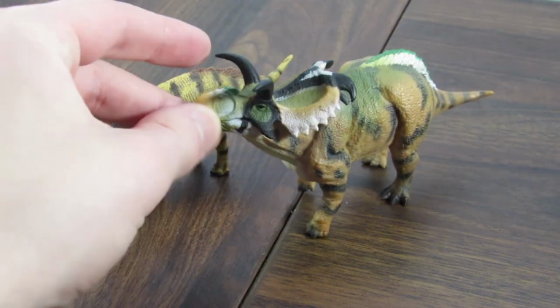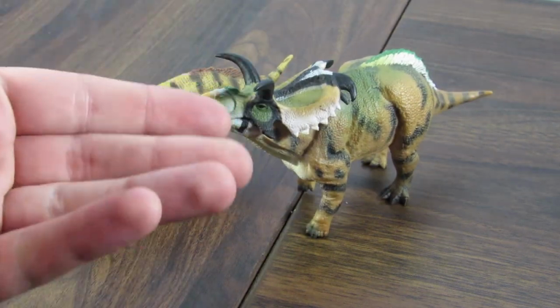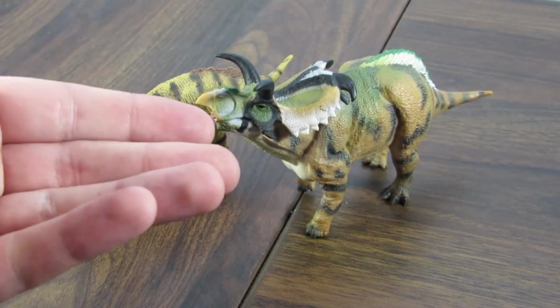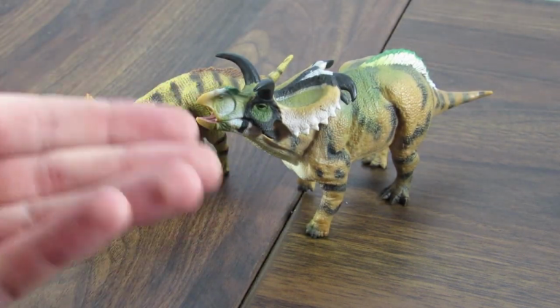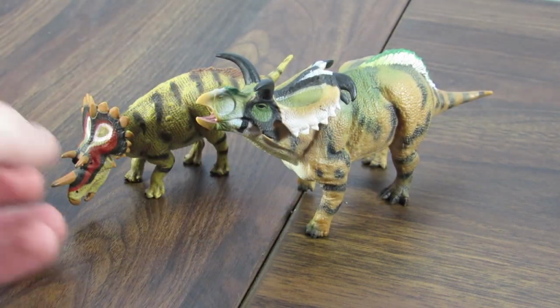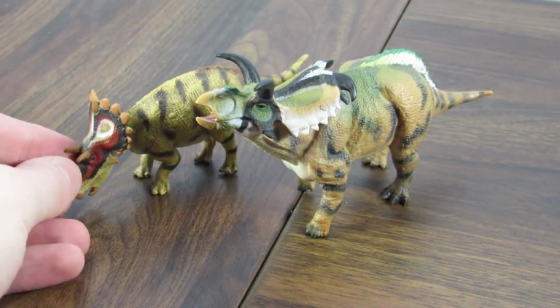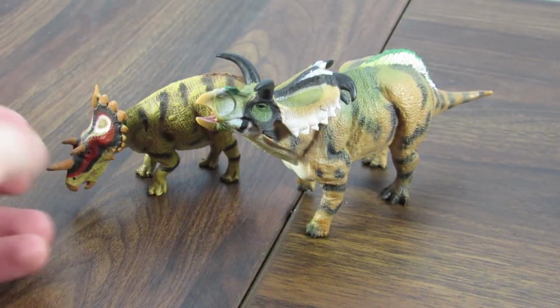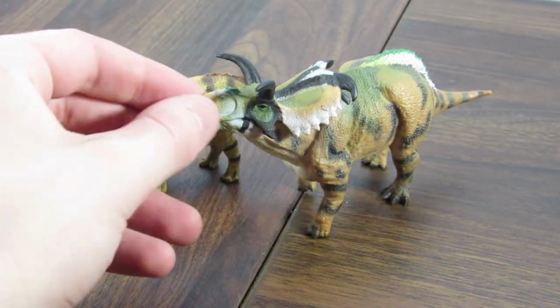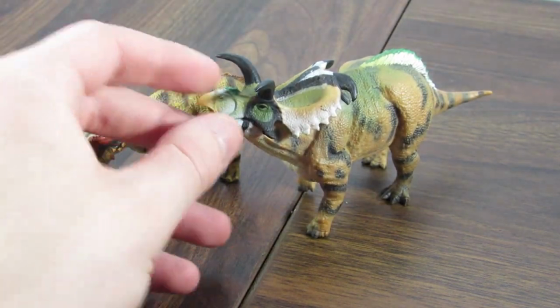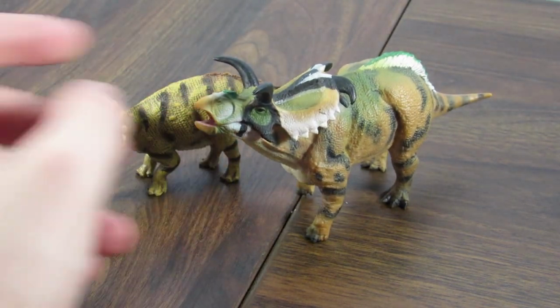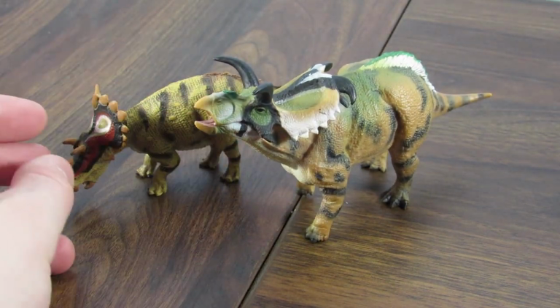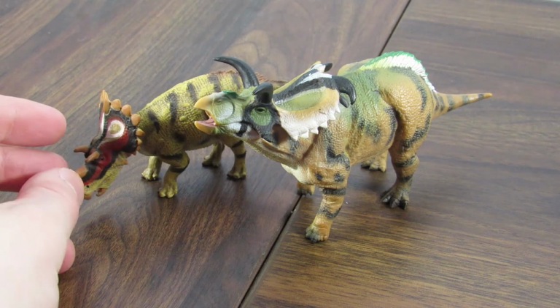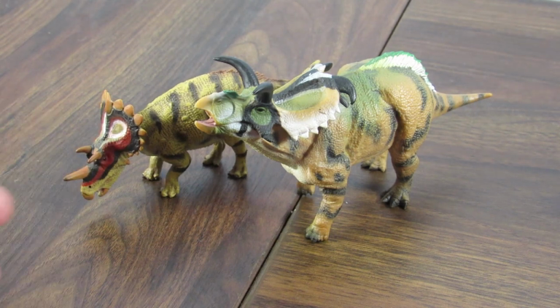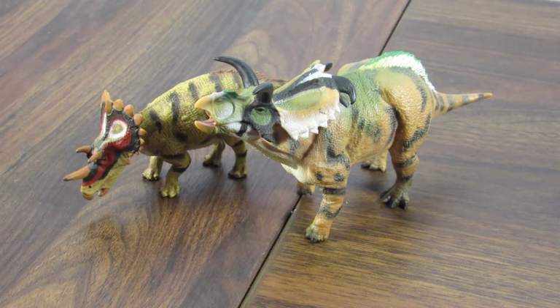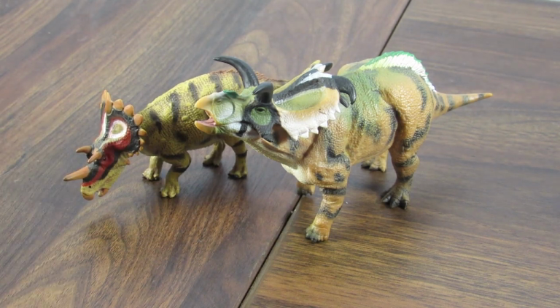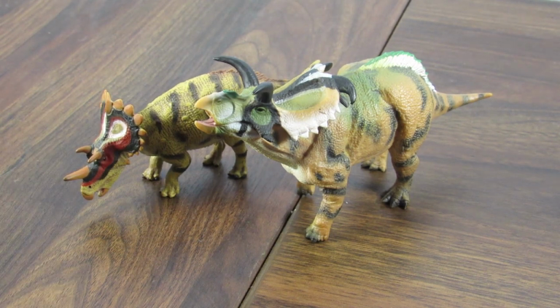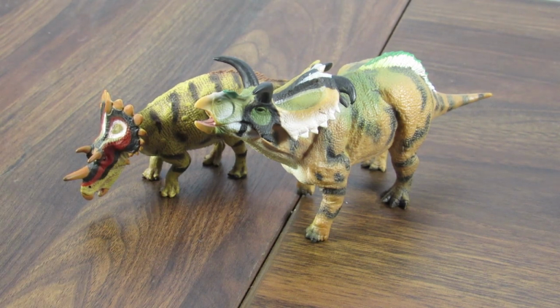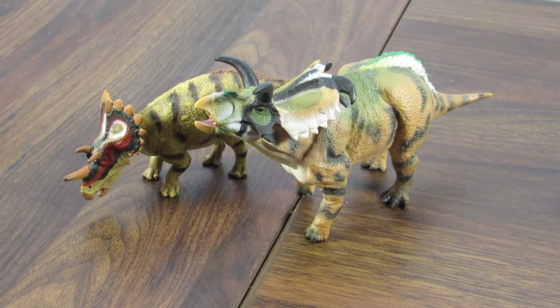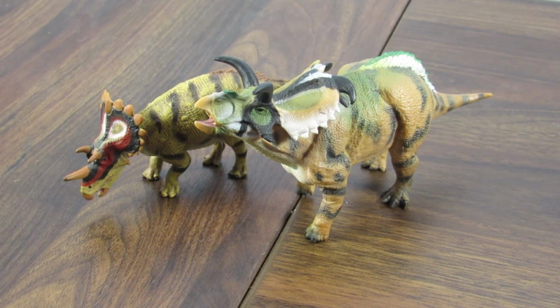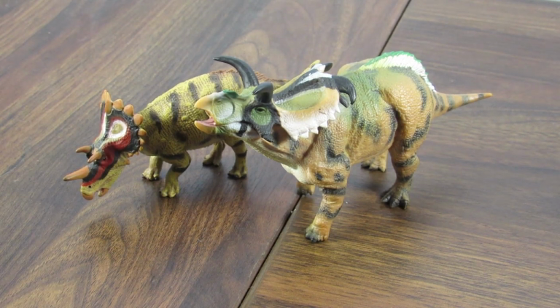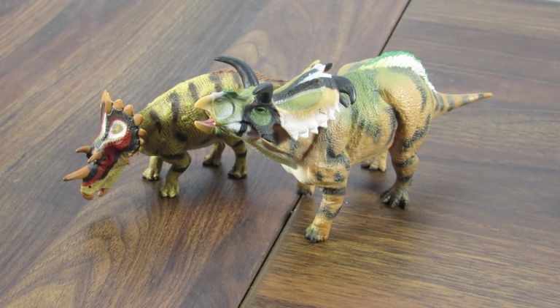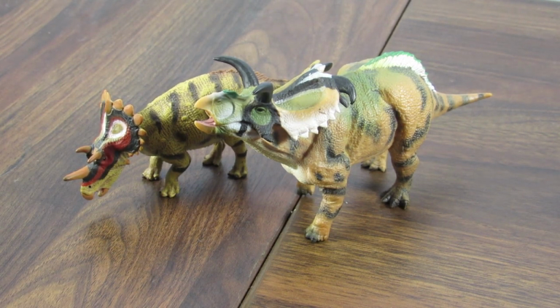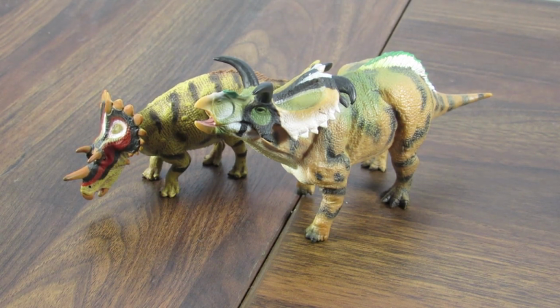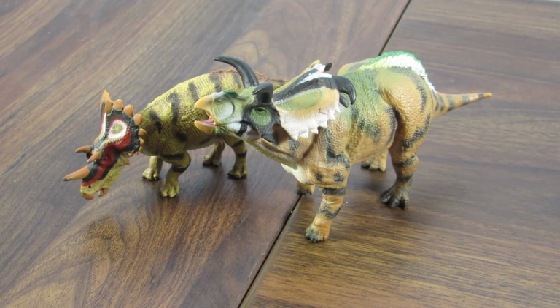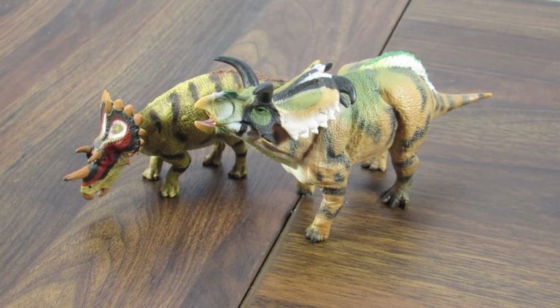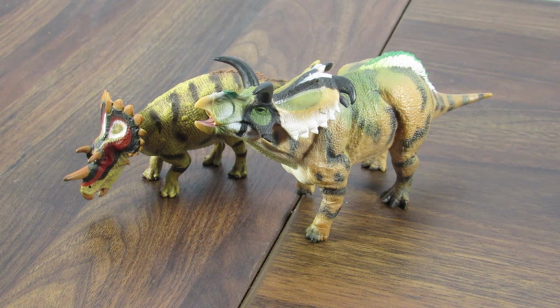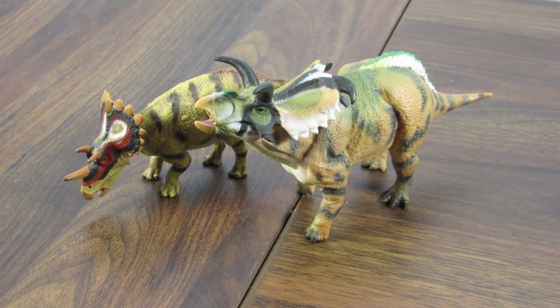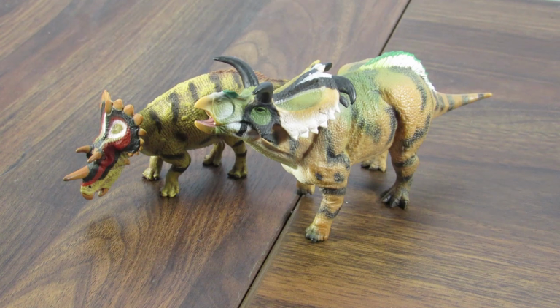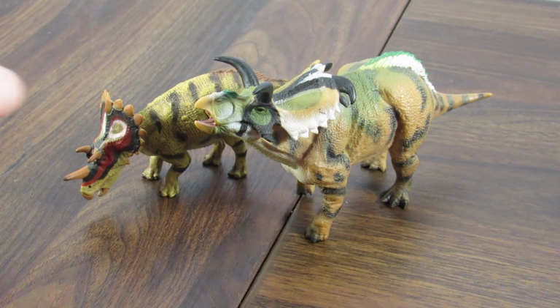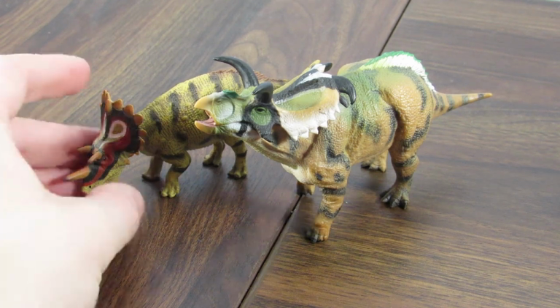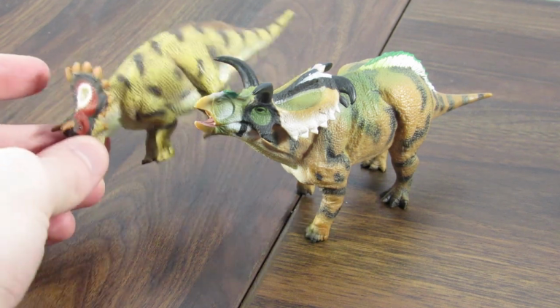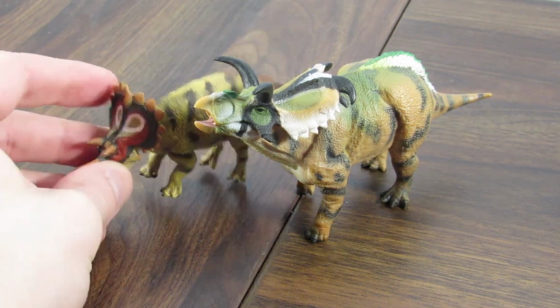I'd actually like to see a remake of the Medusa Ceratops with these same colors. I think that would look absolutely wonderful and have potential to be my new favorite Ceratopsian from Collectae if they do a deluxe one, especially.